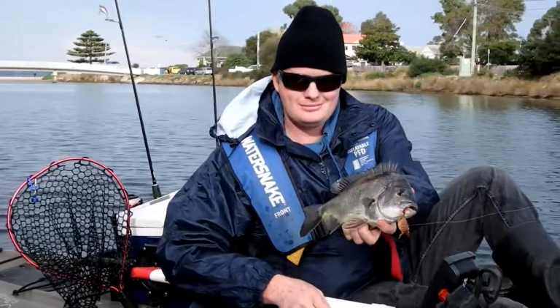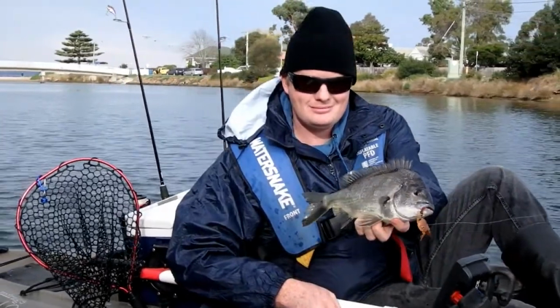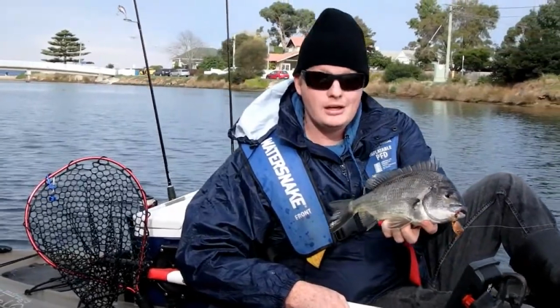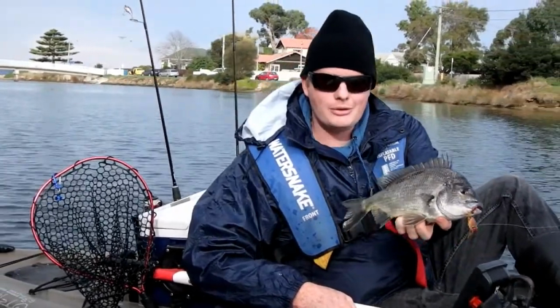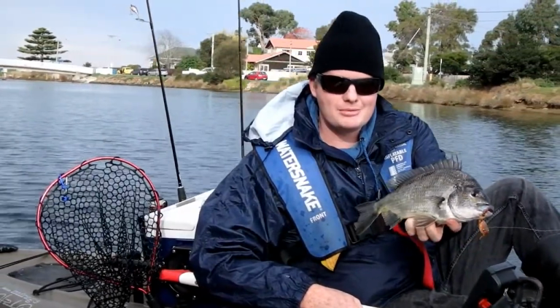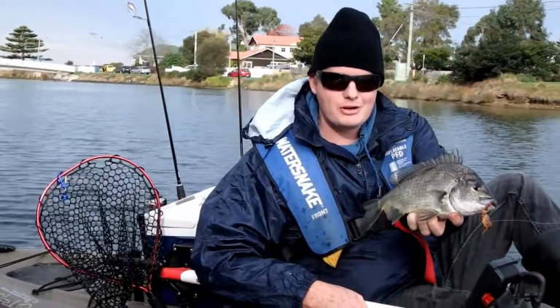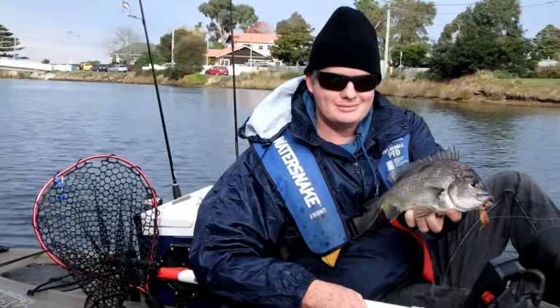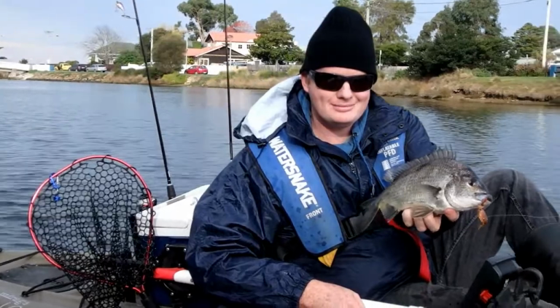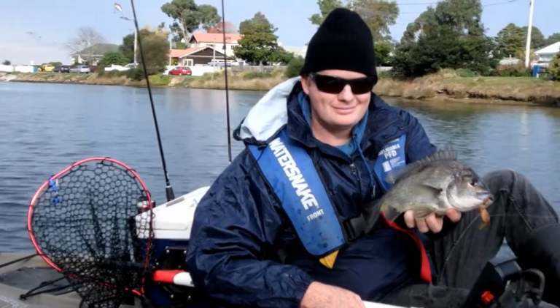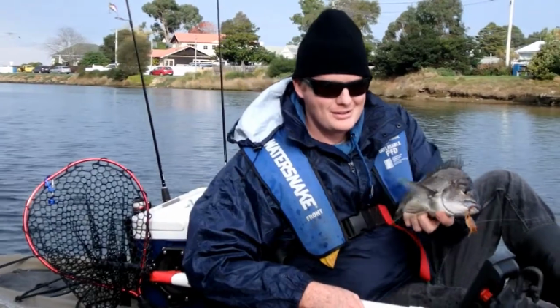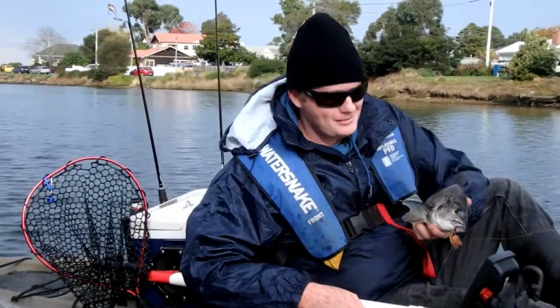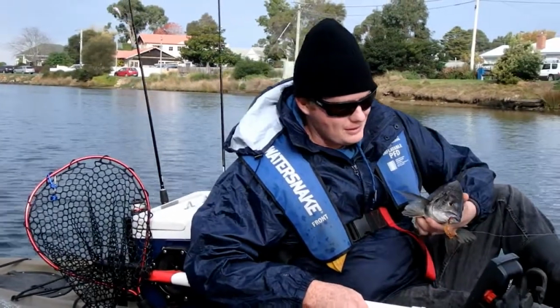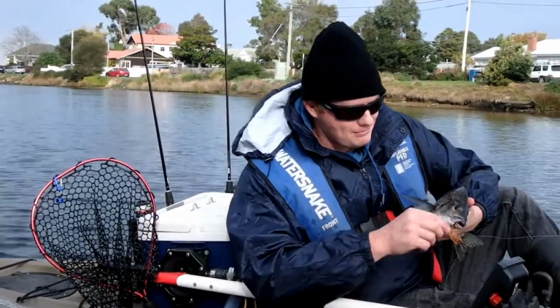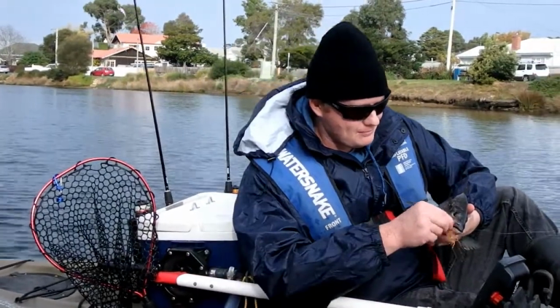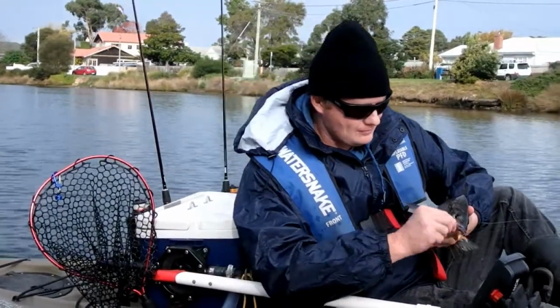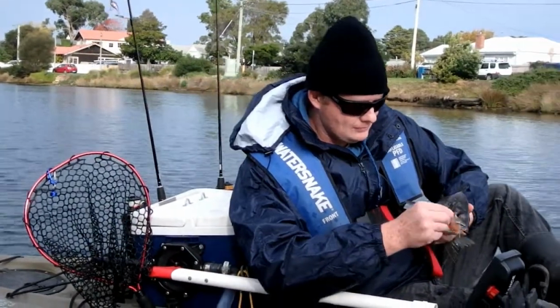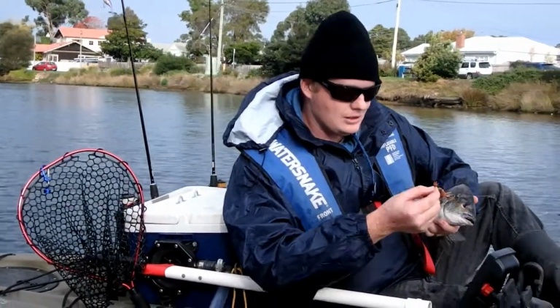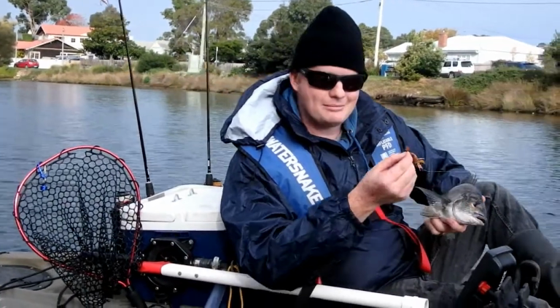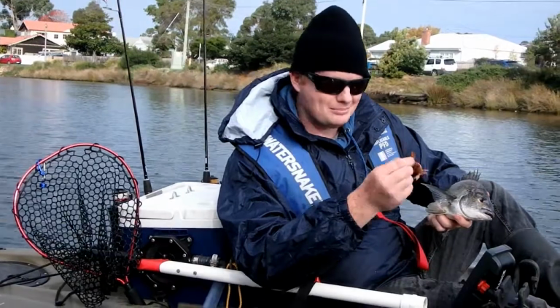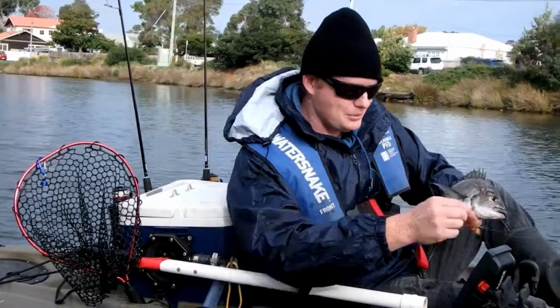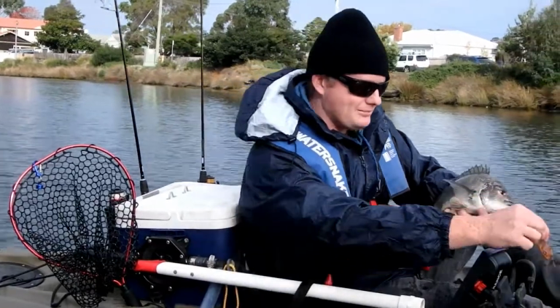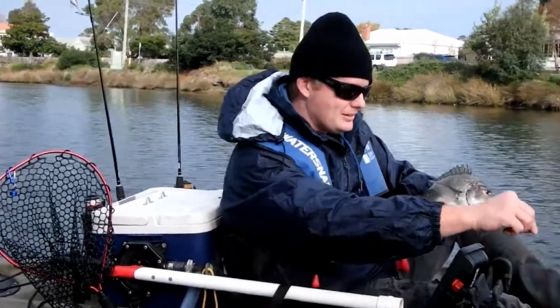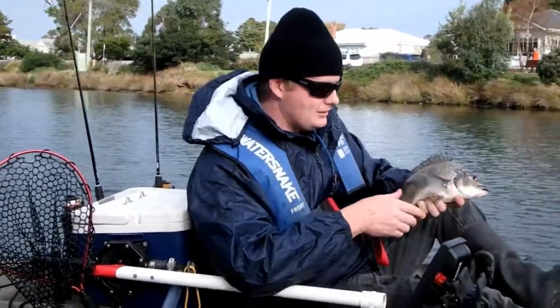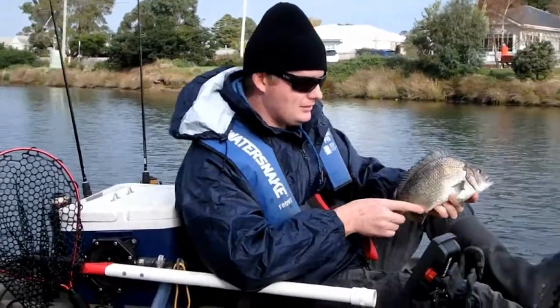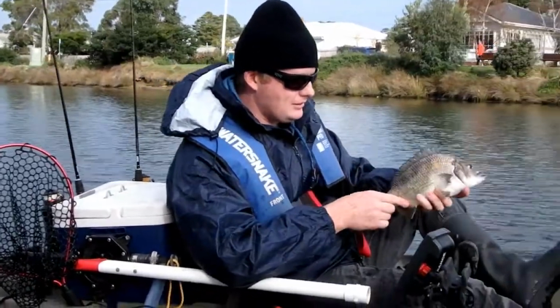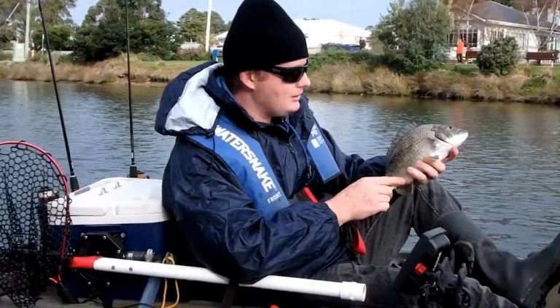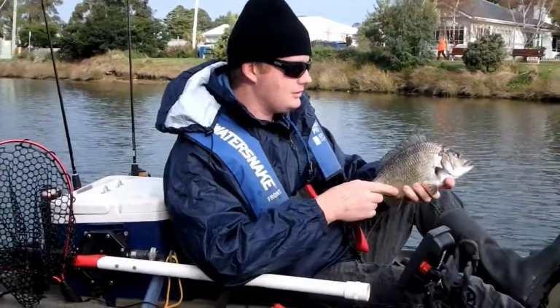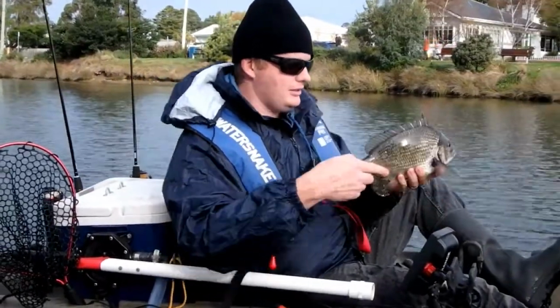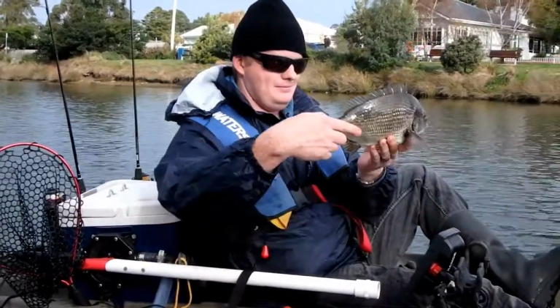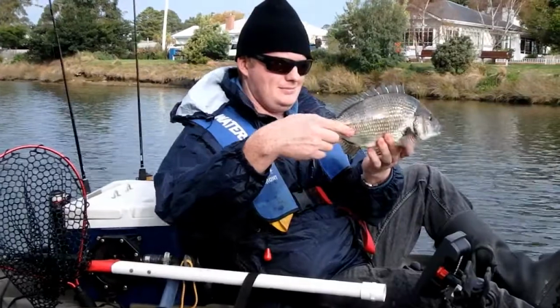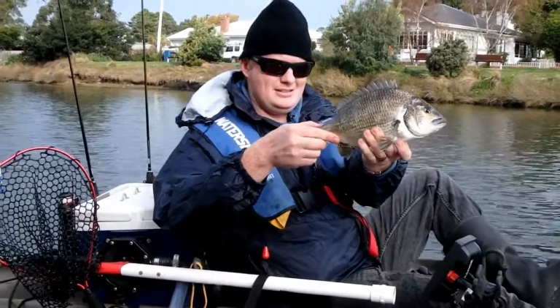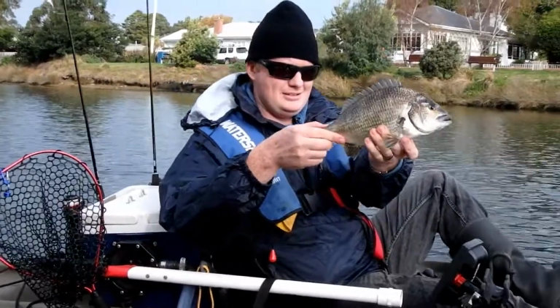So you were drifting that — you were casting that minnow and then just drifting it out behind you and got hooked up. They're definitely sitting on that sandbank back there, aren't they? Look at that. You're lucky you didn't pull out.